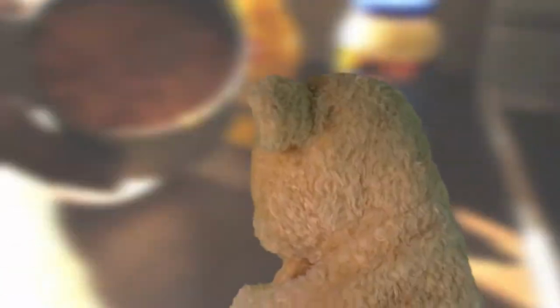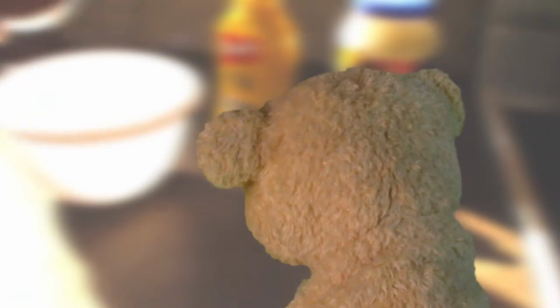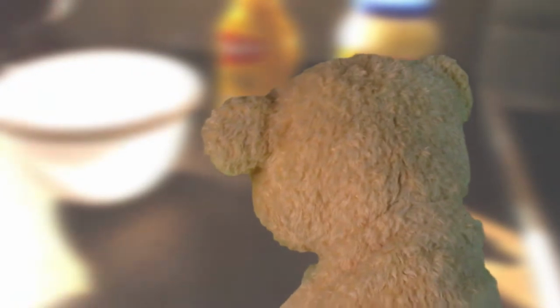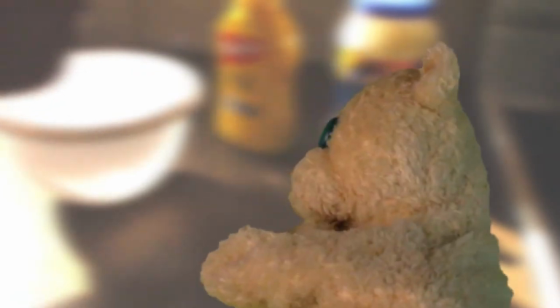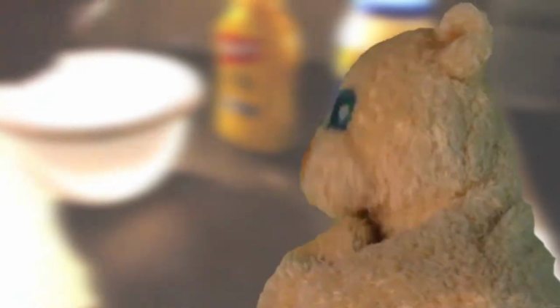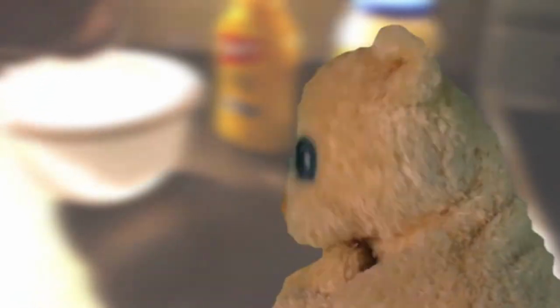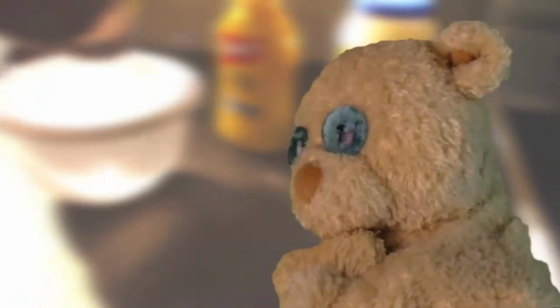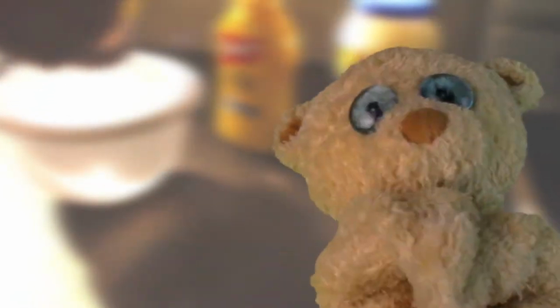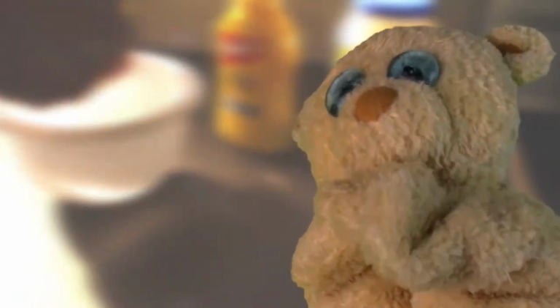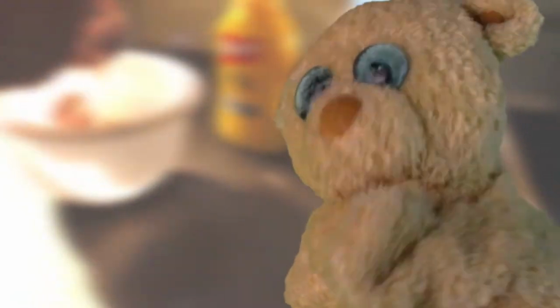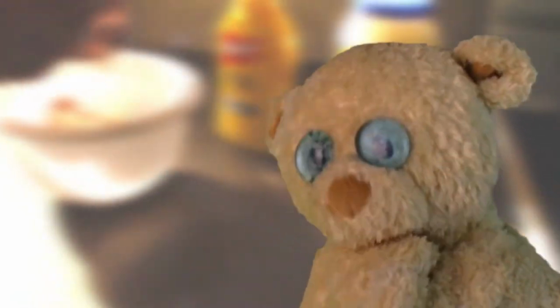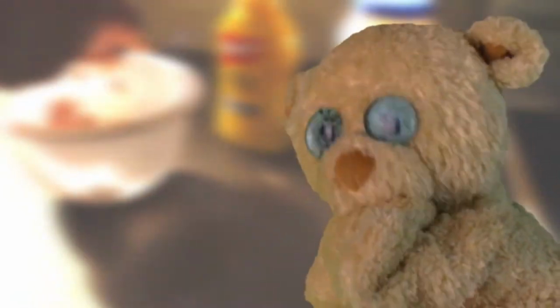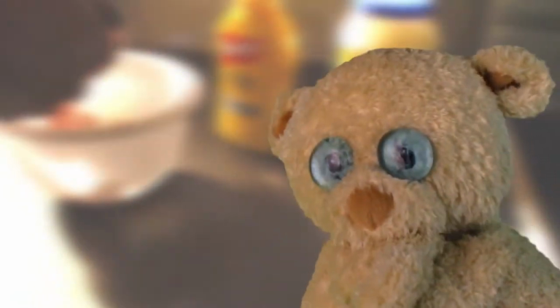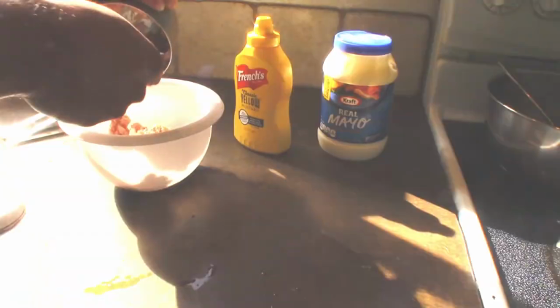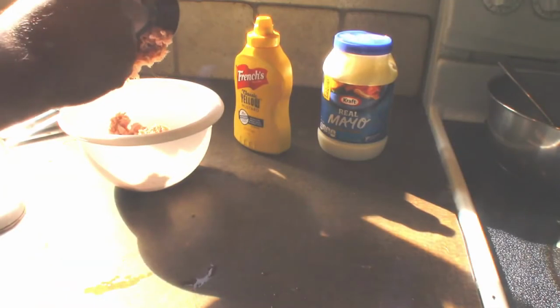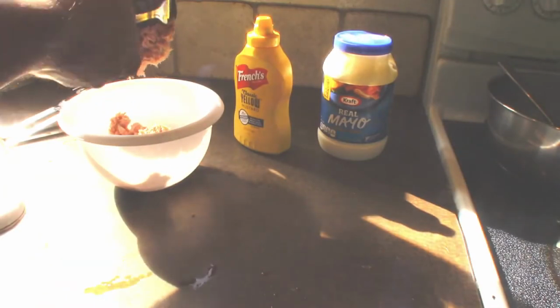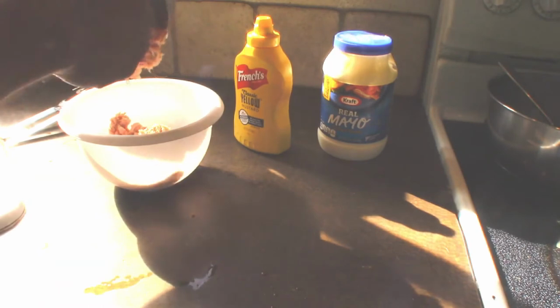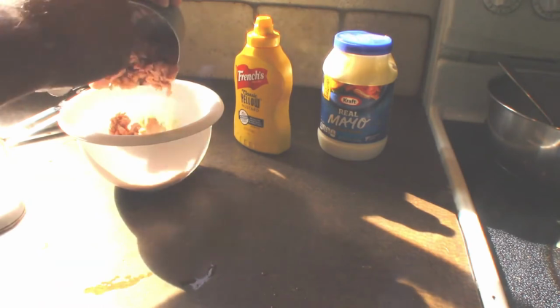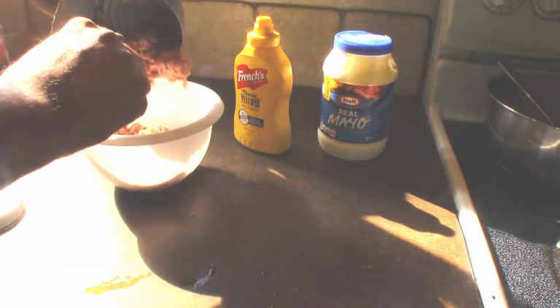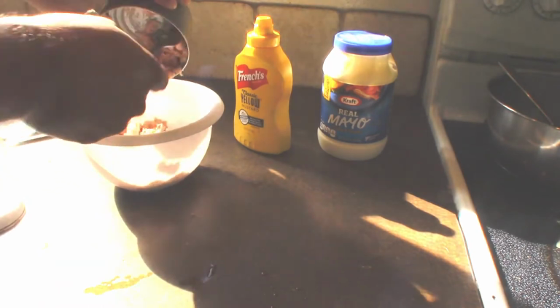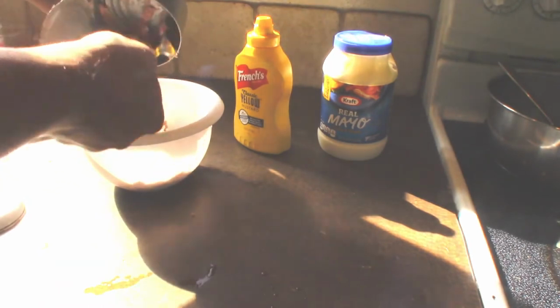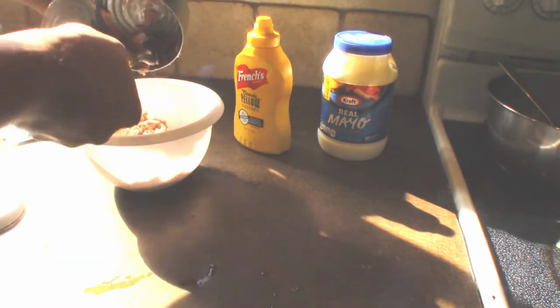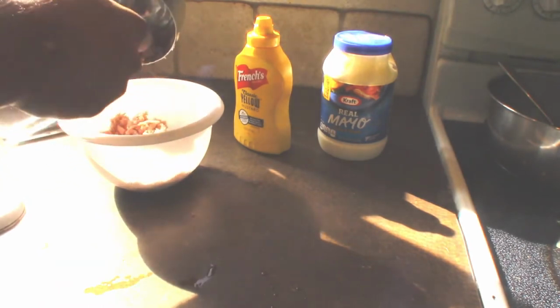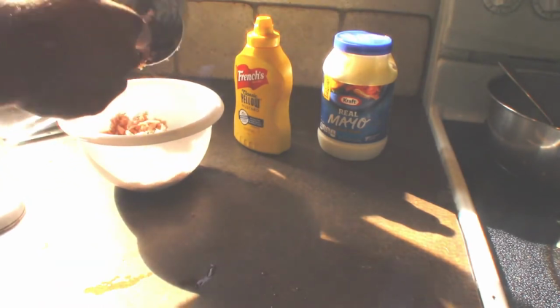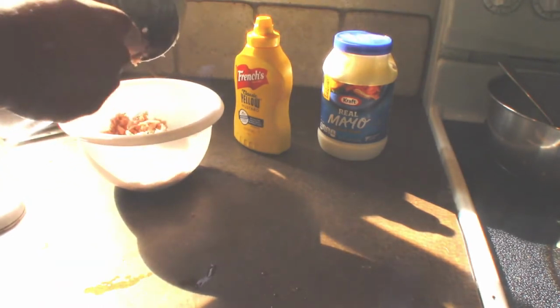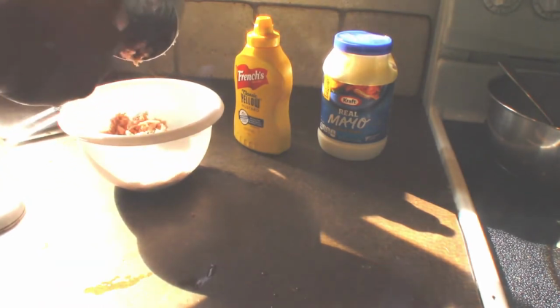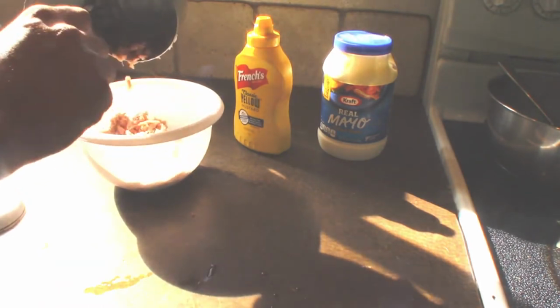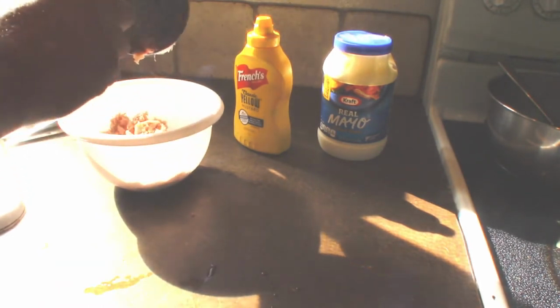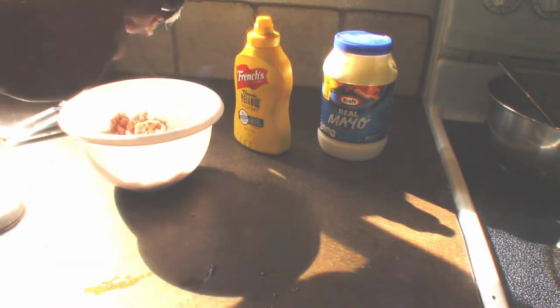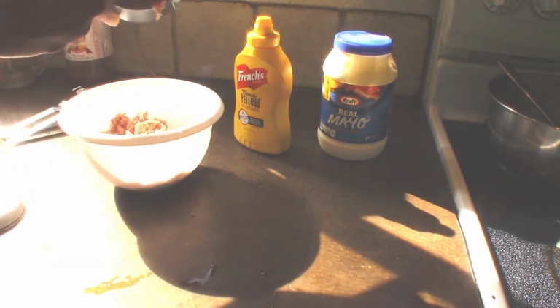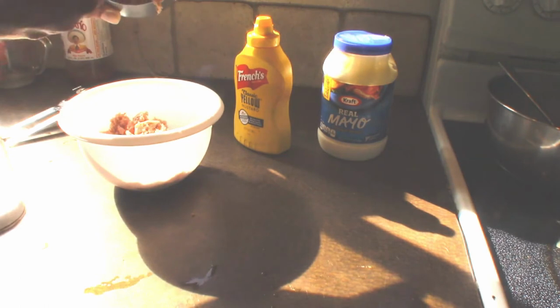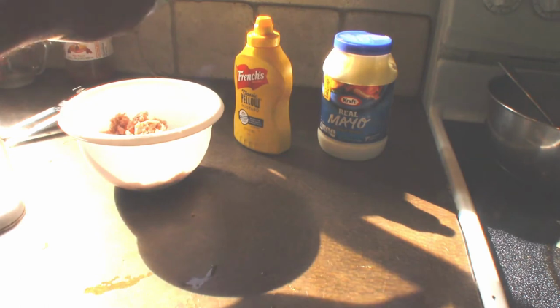I'm going to ask my mom or dad to help me out with that, that's for sure. We've got to dump all the tuna into the bowl and try not to make a mess.